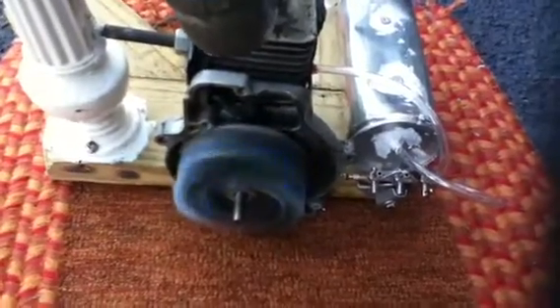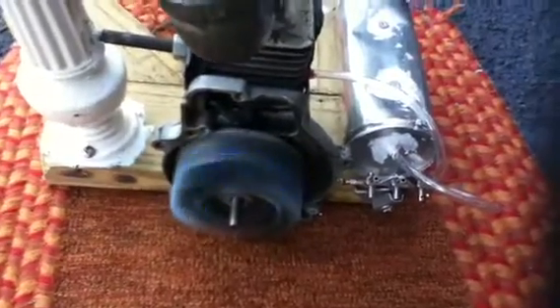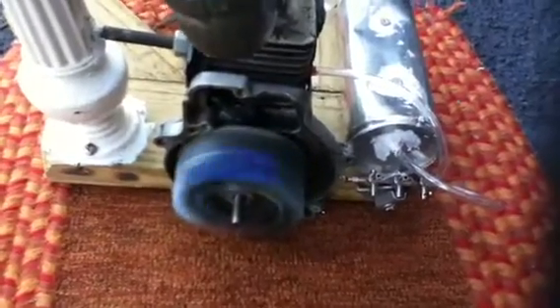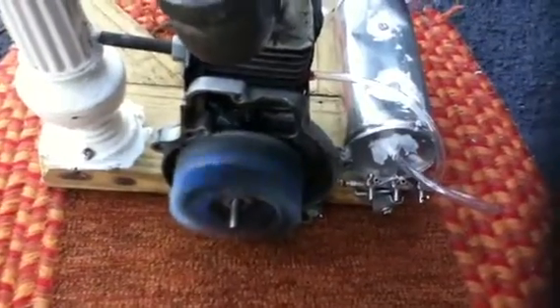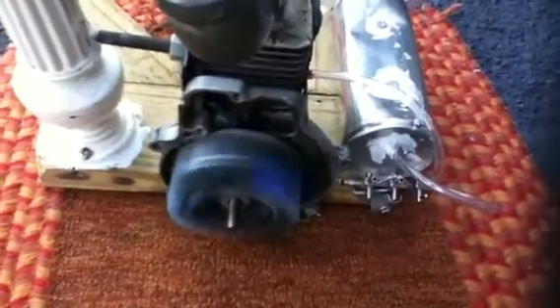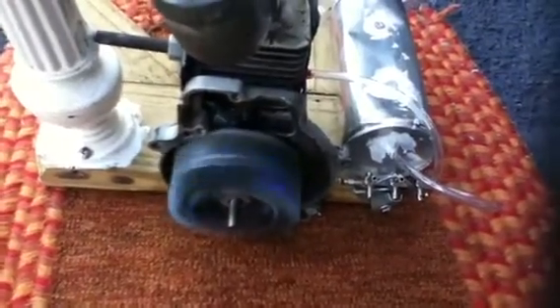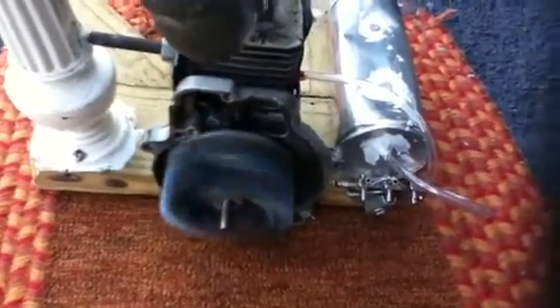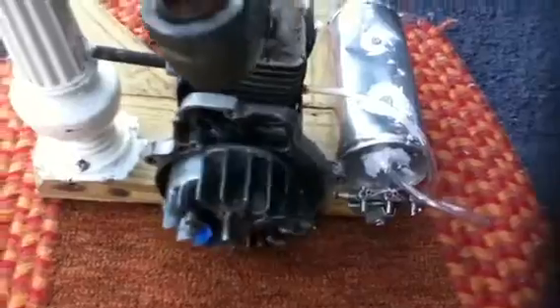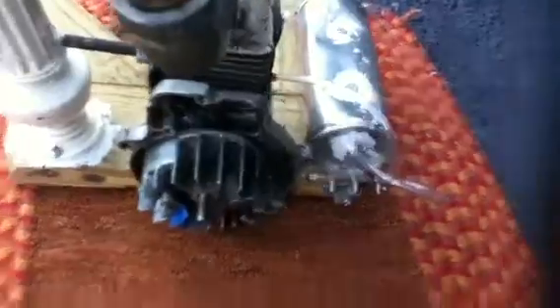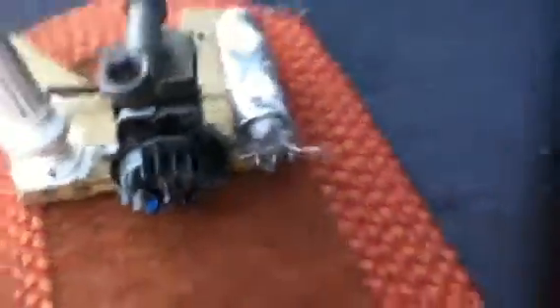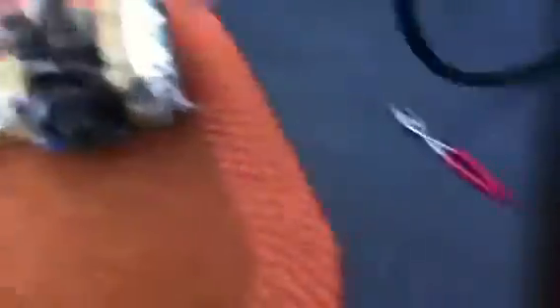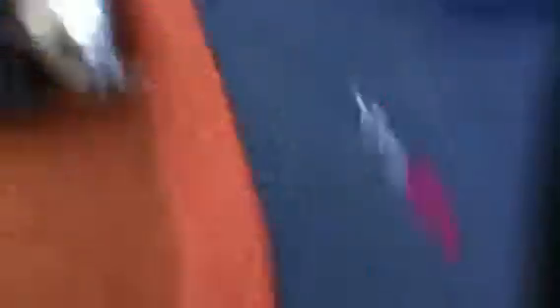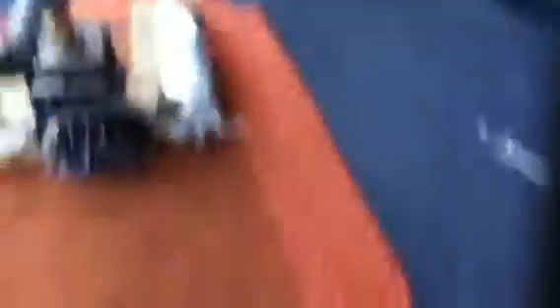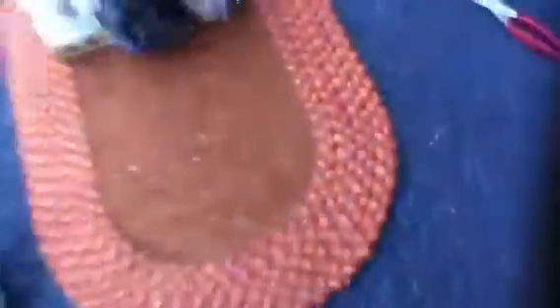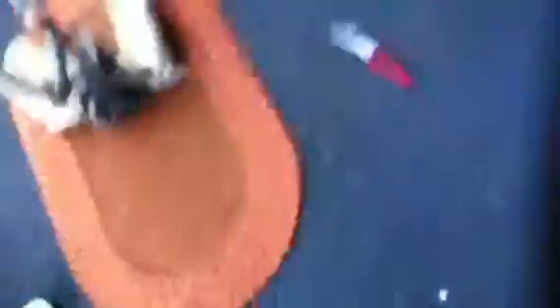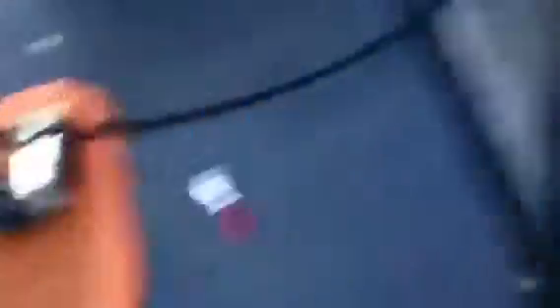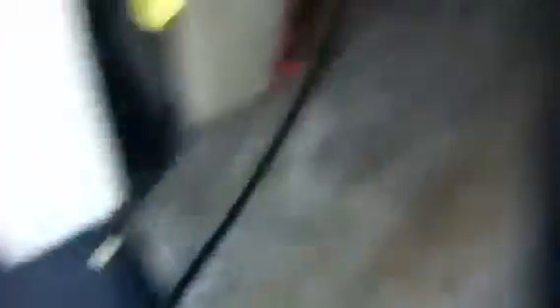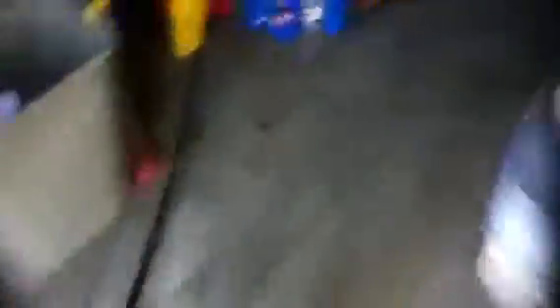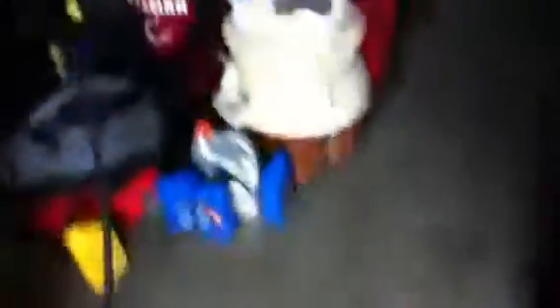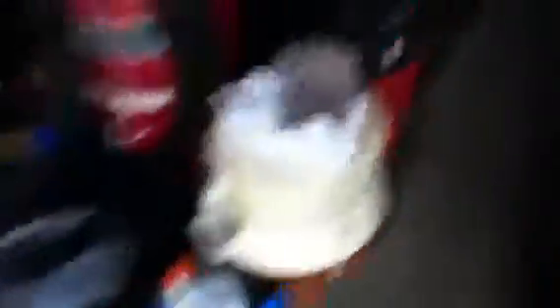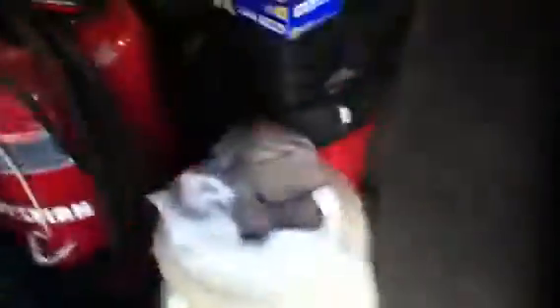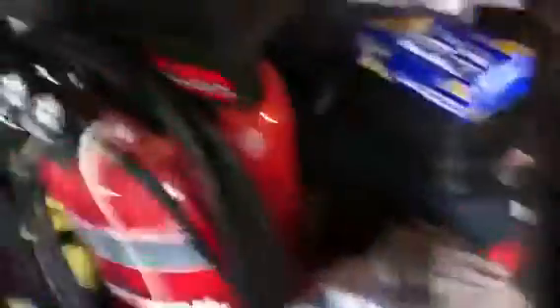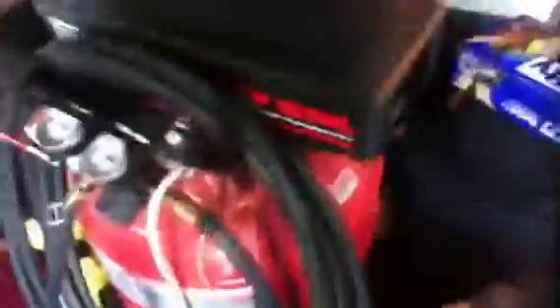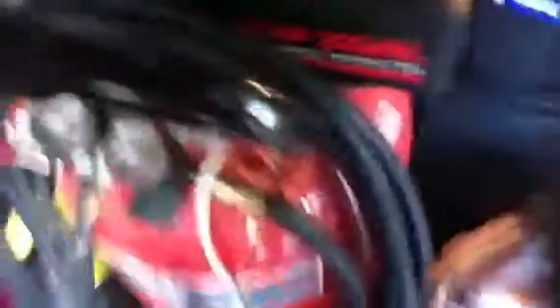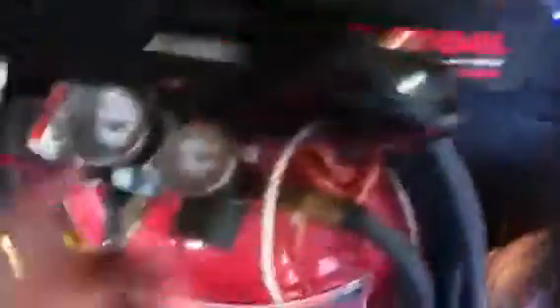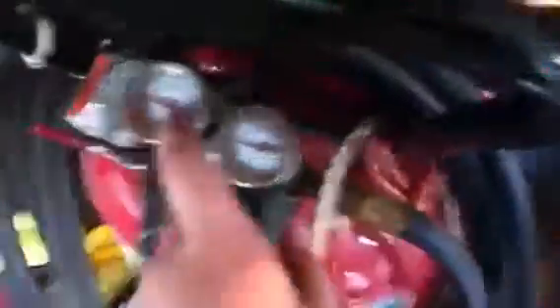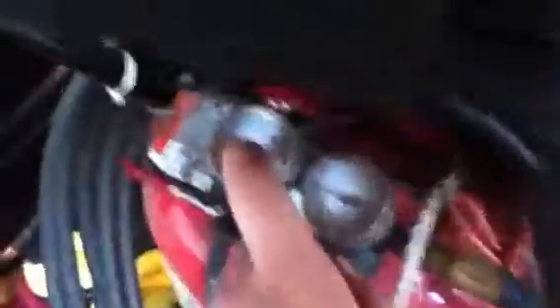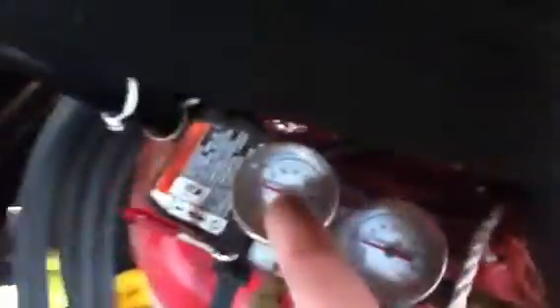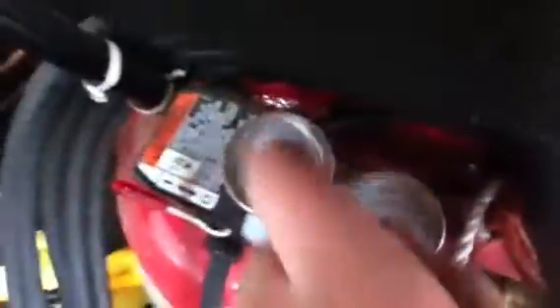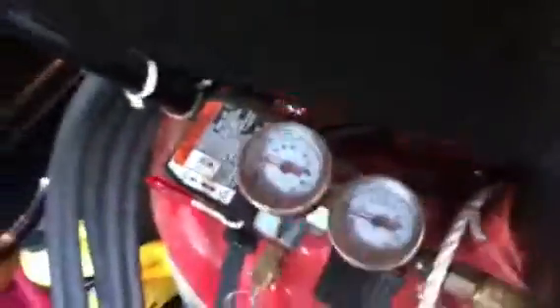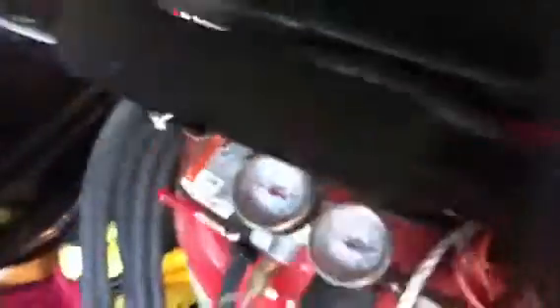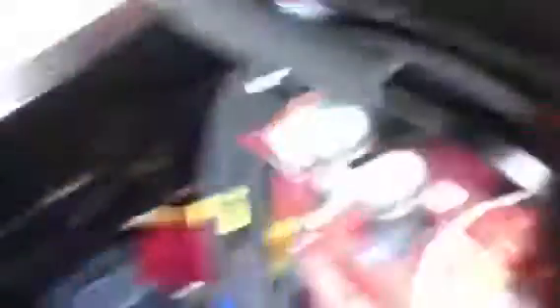The cut-off pressure started at 90. The cut-off pressure for mine is right around 30.